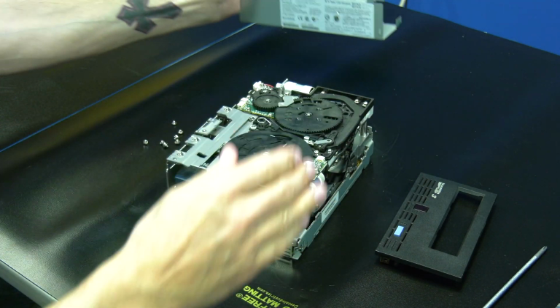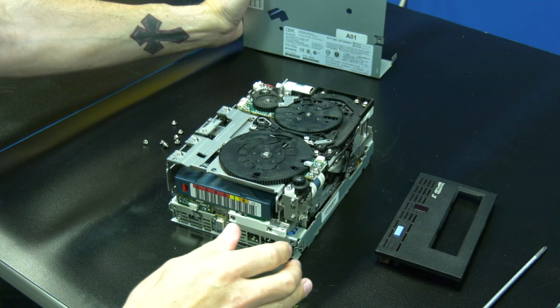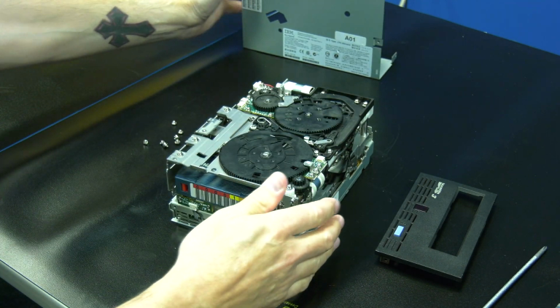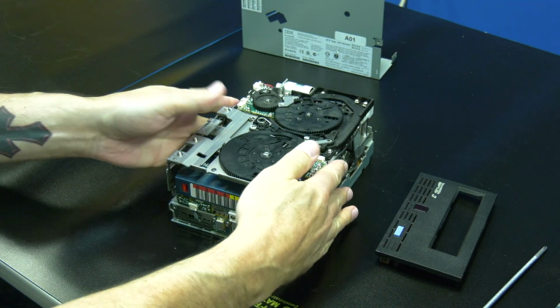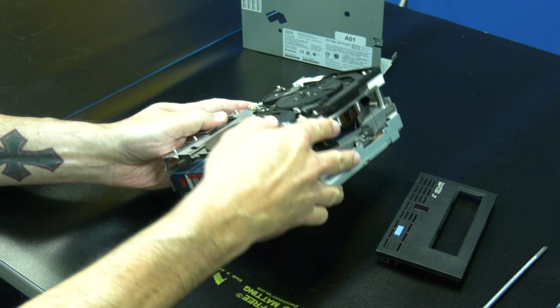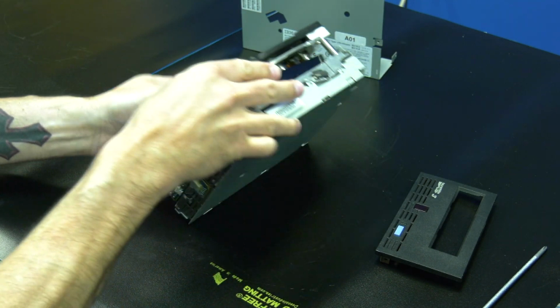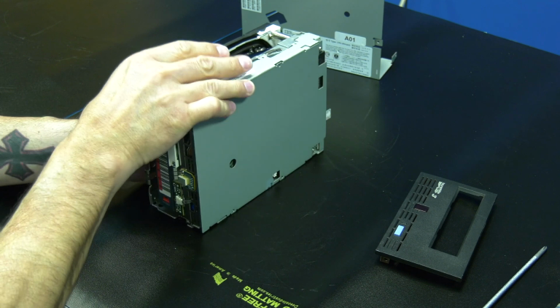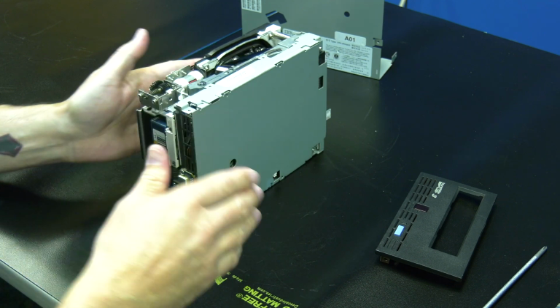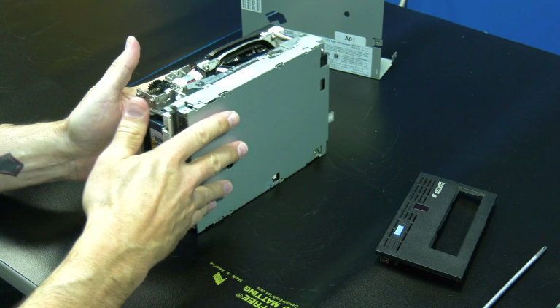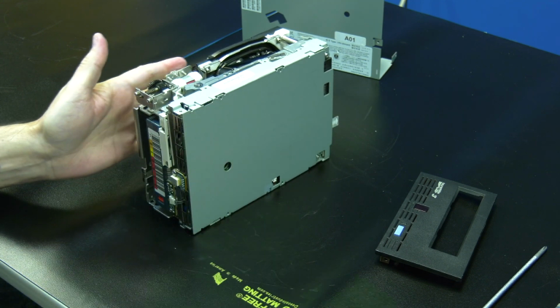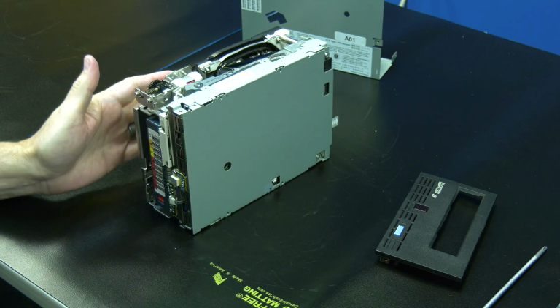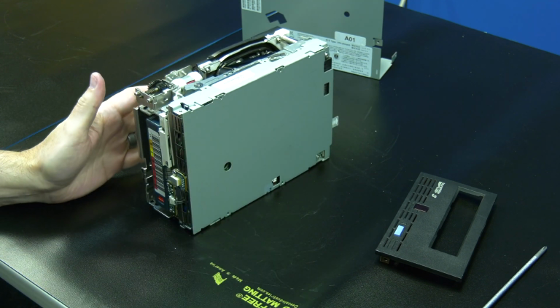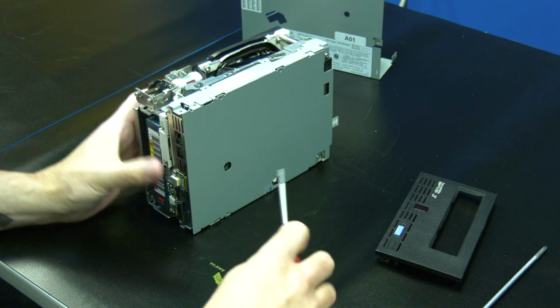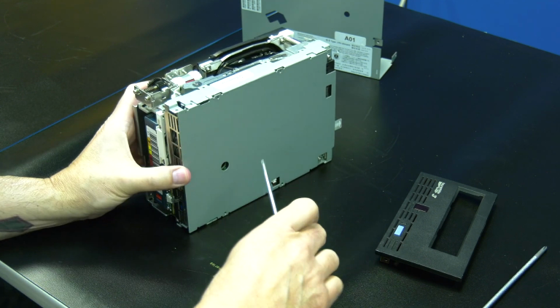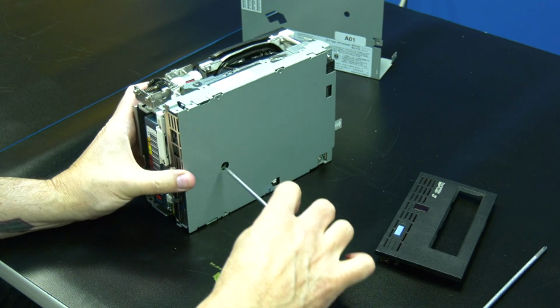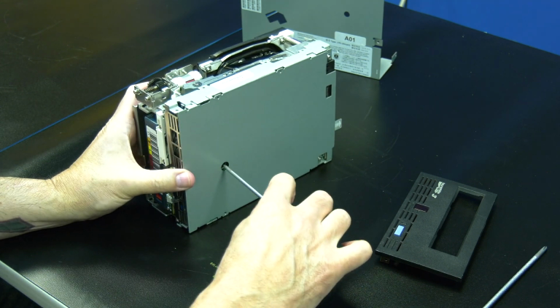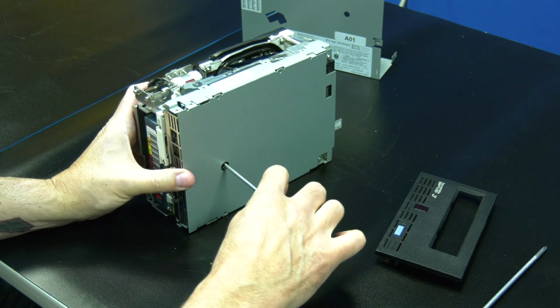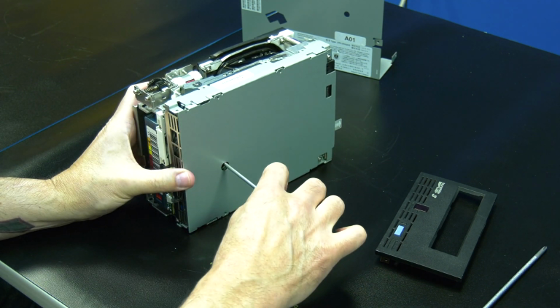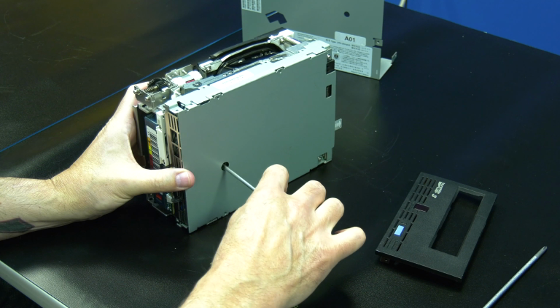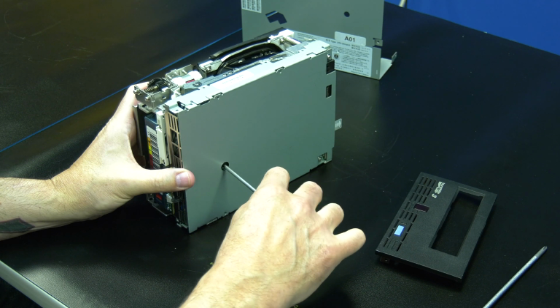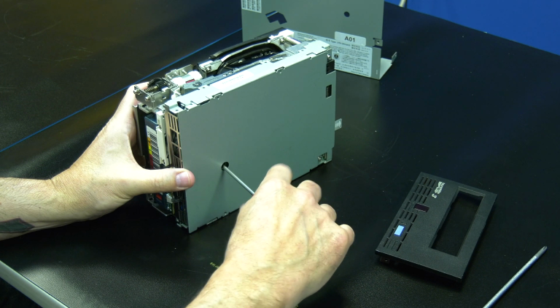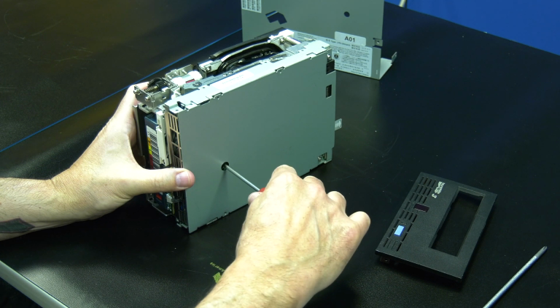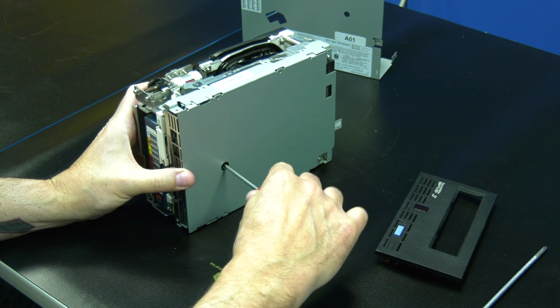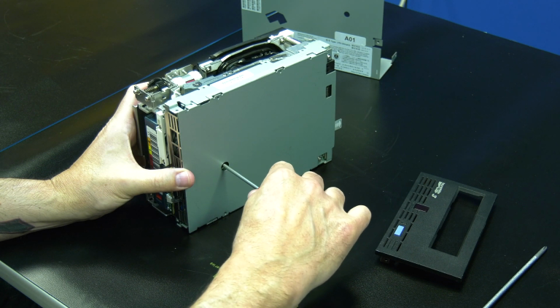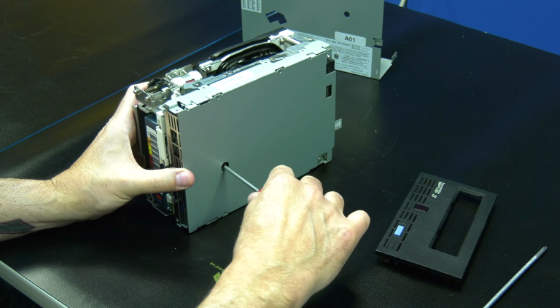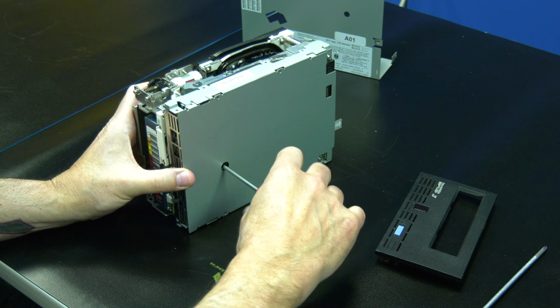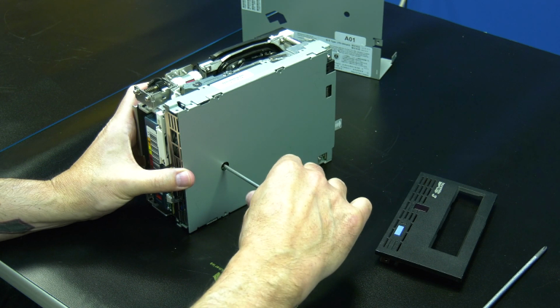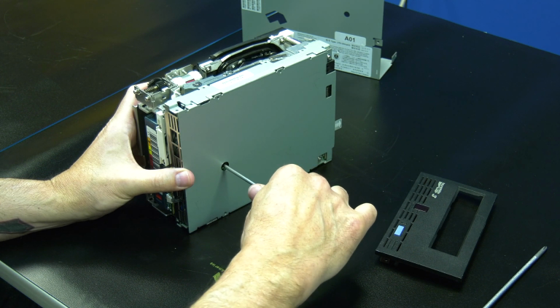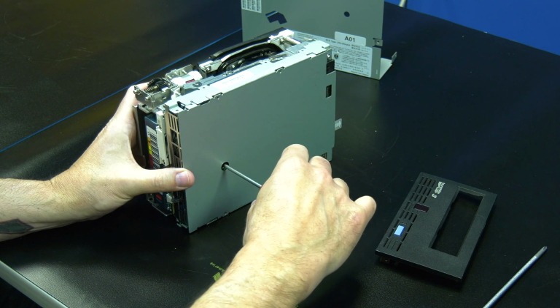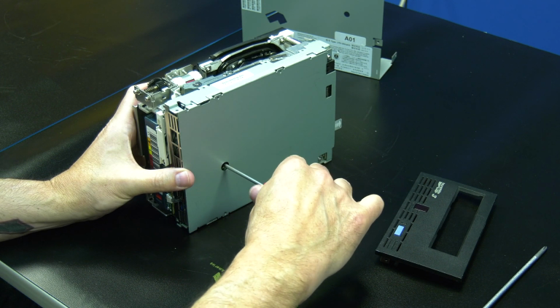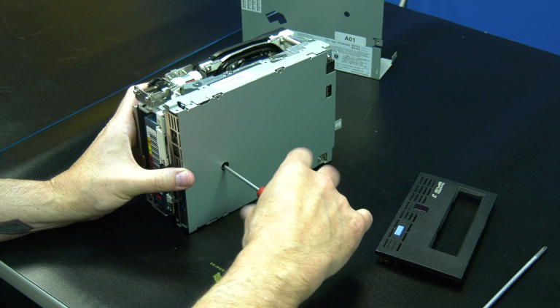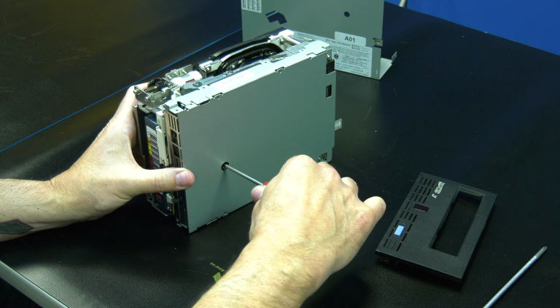At this point you will need to choose if you want to rewind the tape all the way into the cartridge or if you just want to cut the tape. If you want to rewind the tape all the way please keep watching from here. If you want to just cut the tape and remove it you can skip ahead in this video.